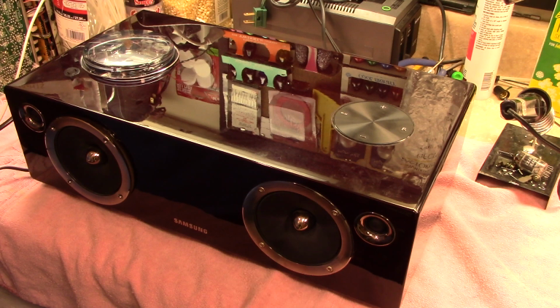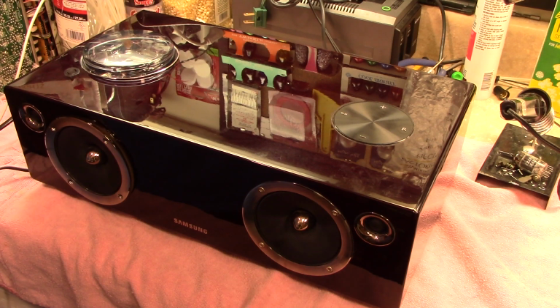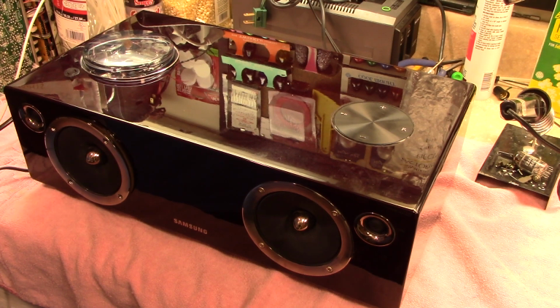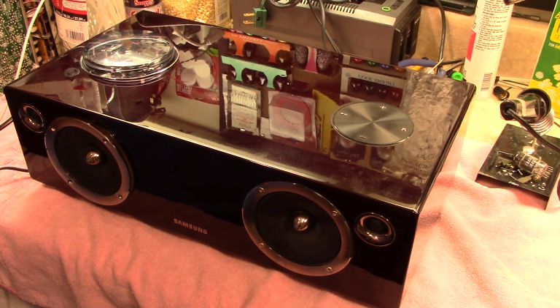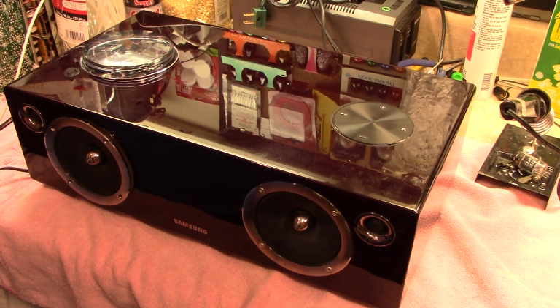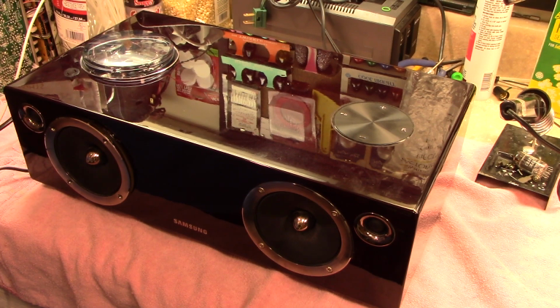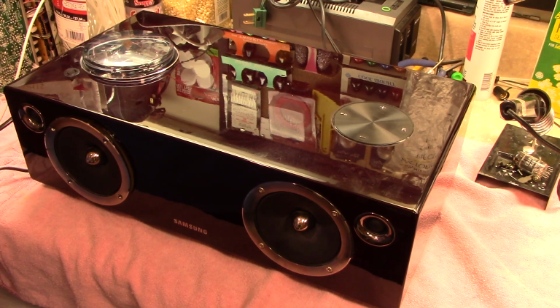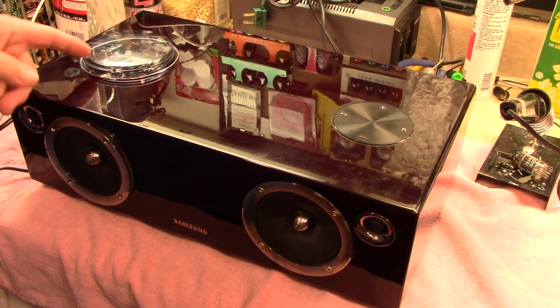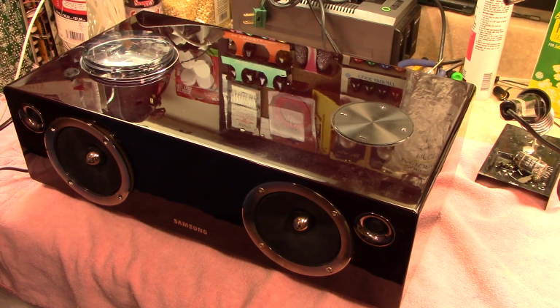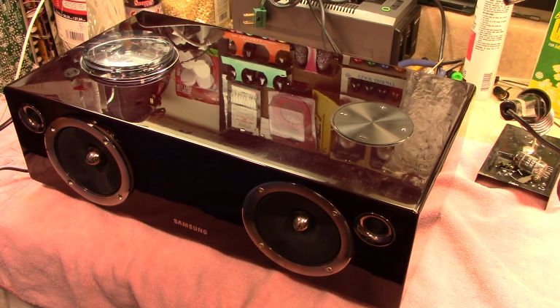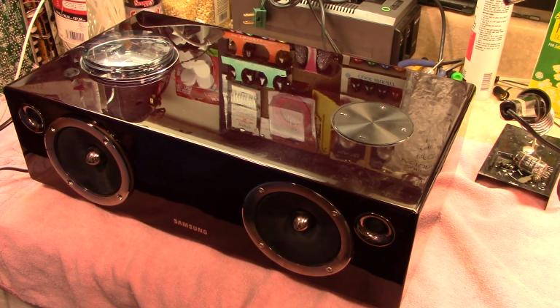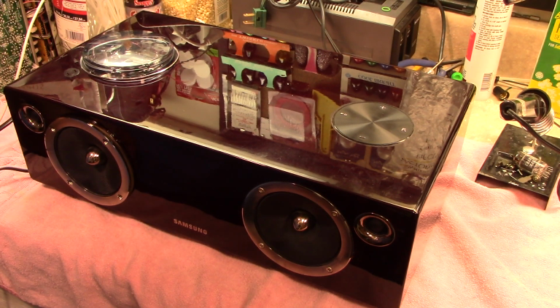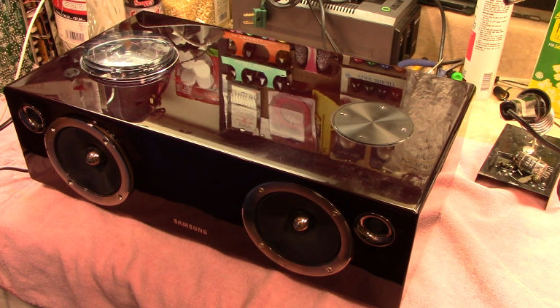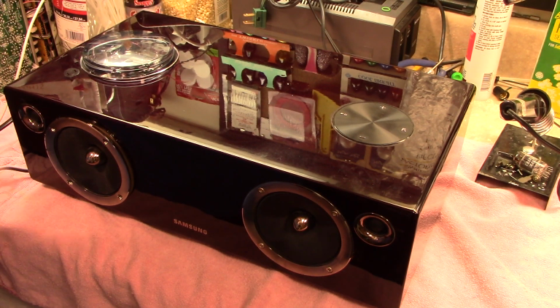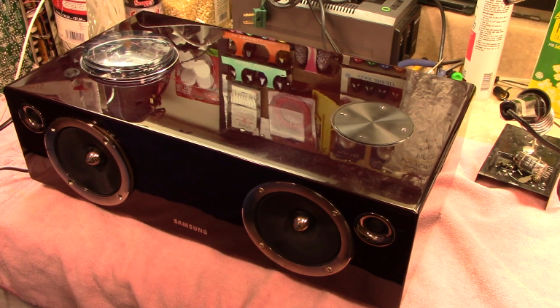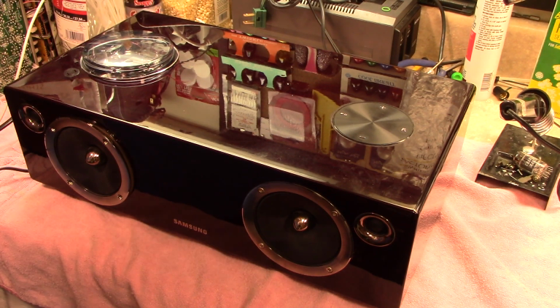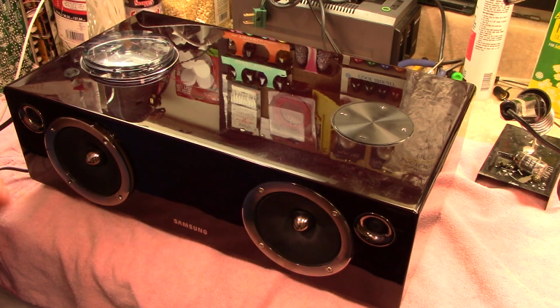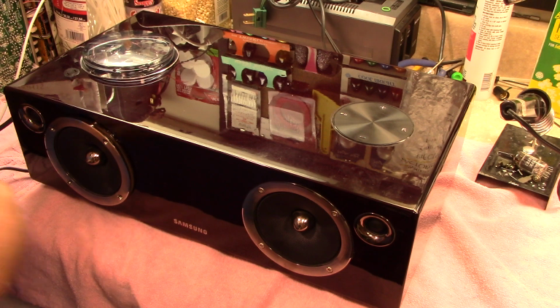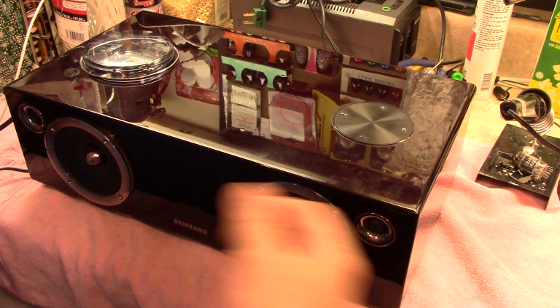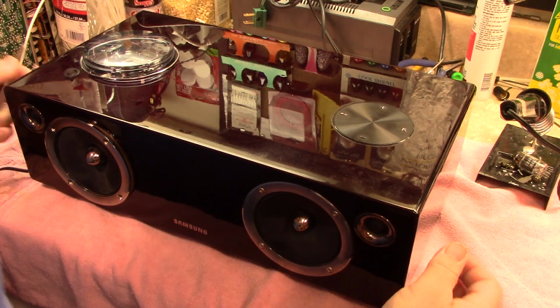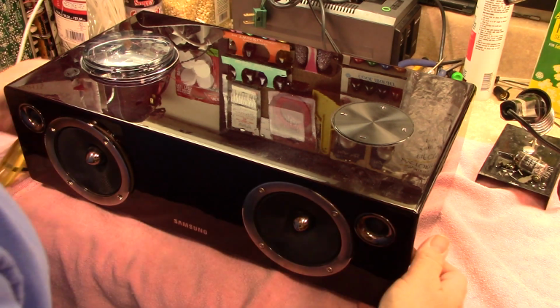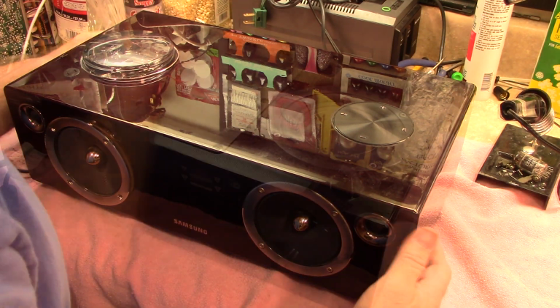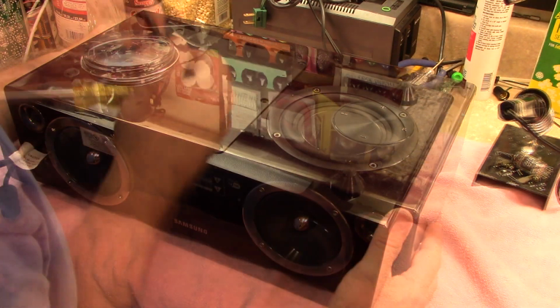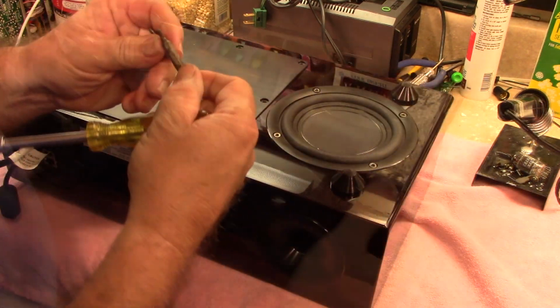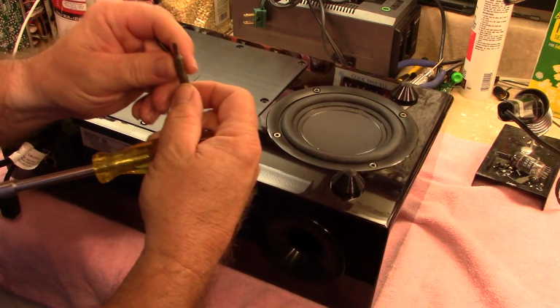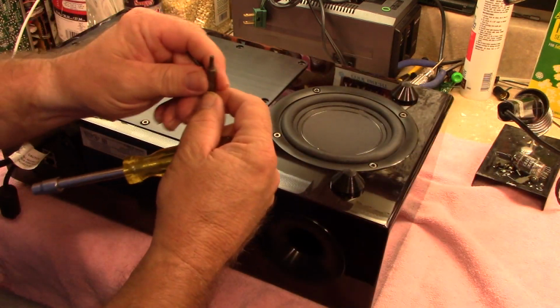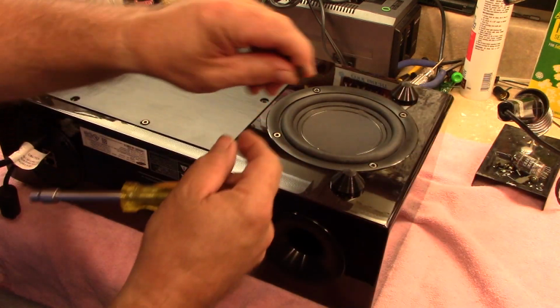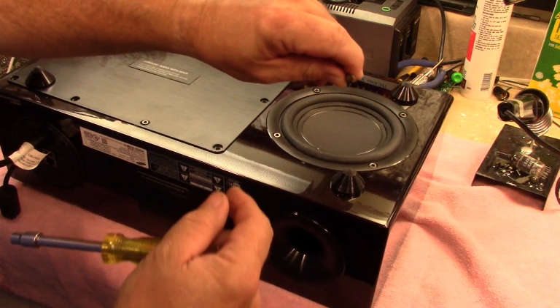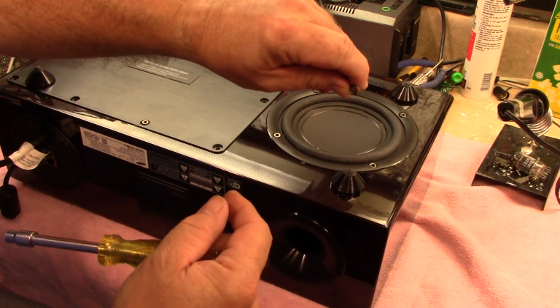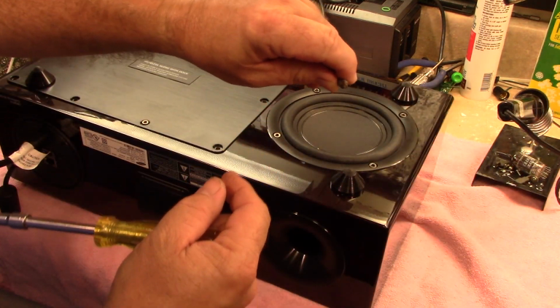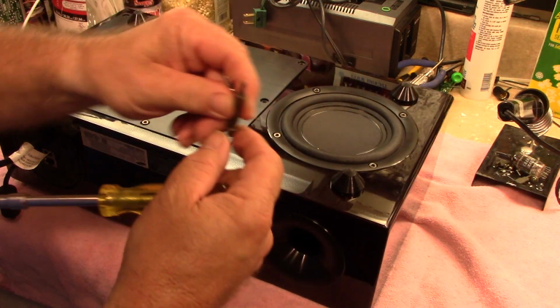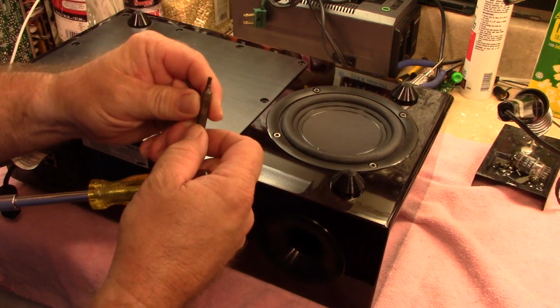I had already partially disassembled this so I could access the tubes, so there's just a couple of screws holding it together. It doesn't say what bit that is but it's a little hex bit.